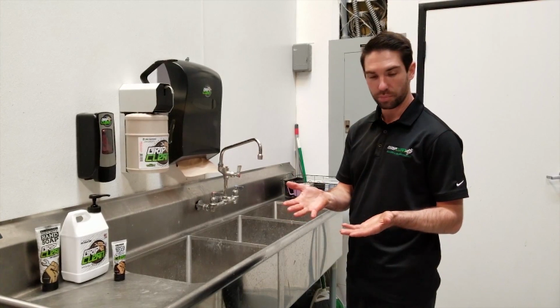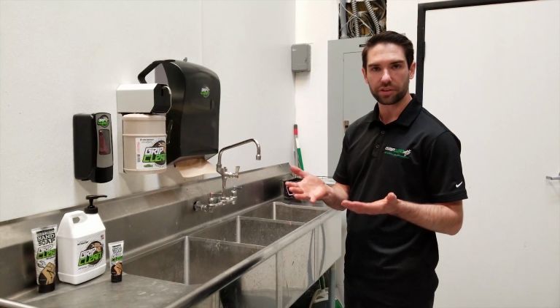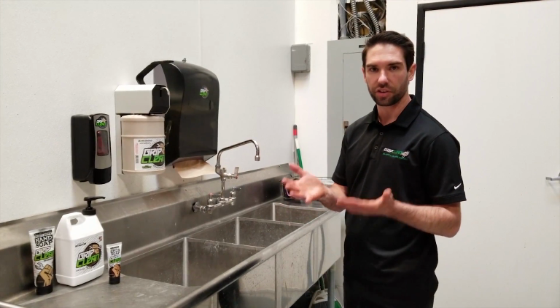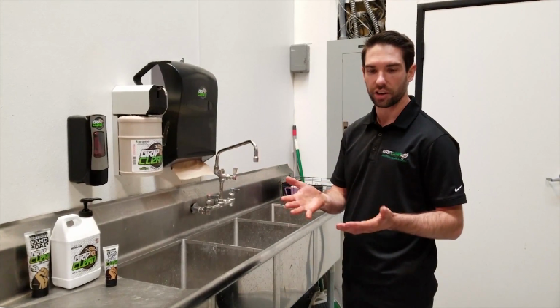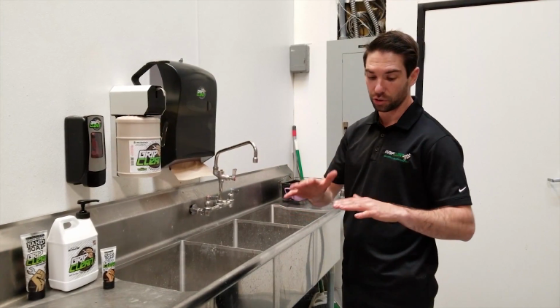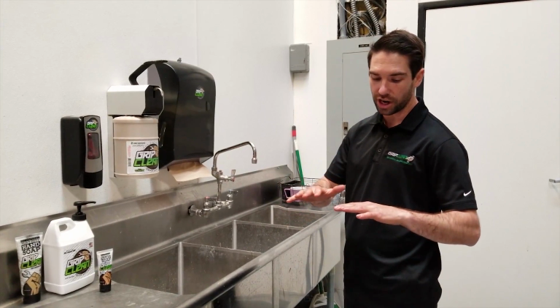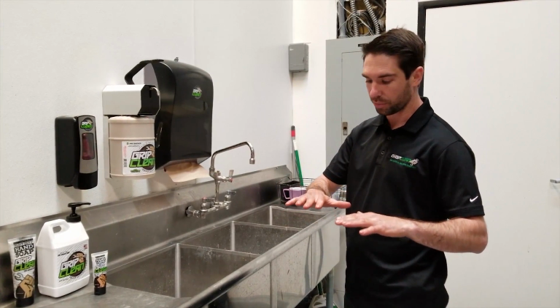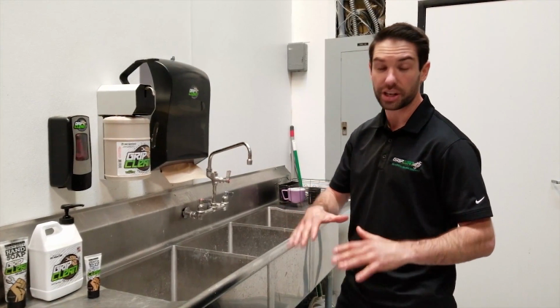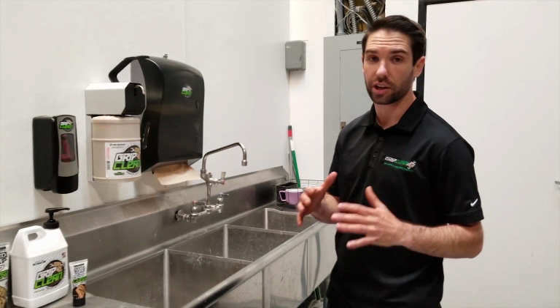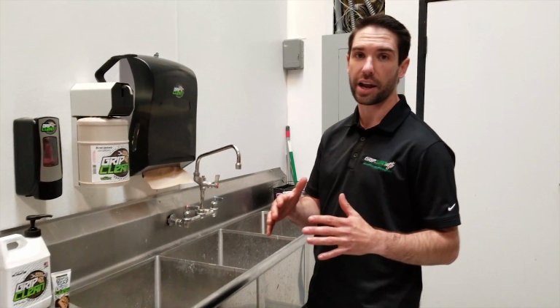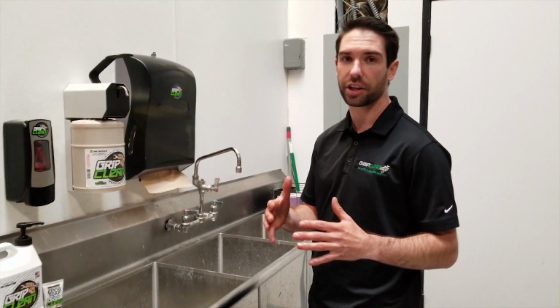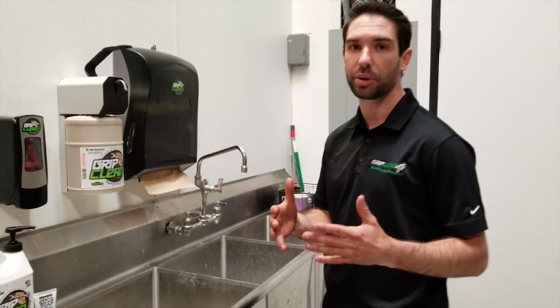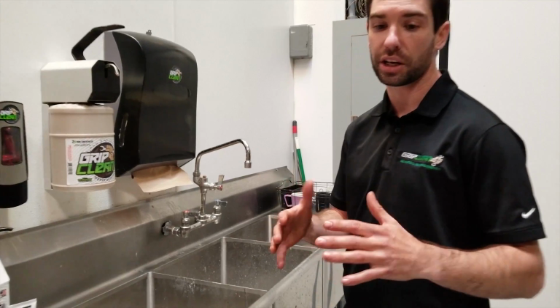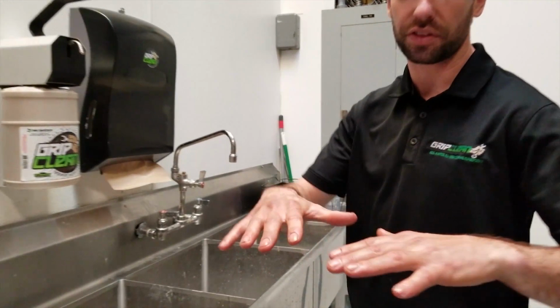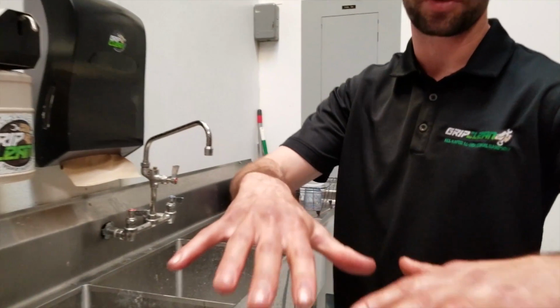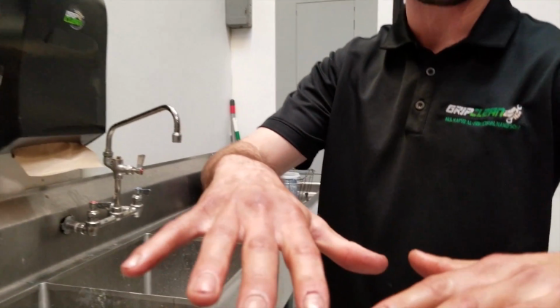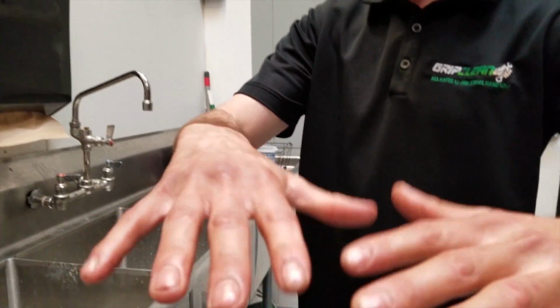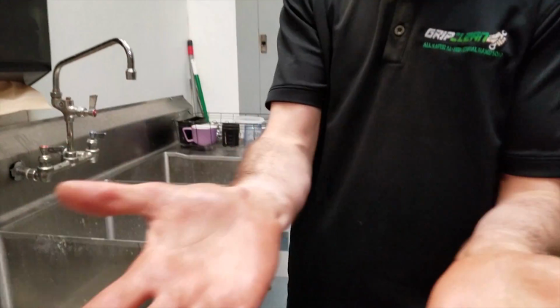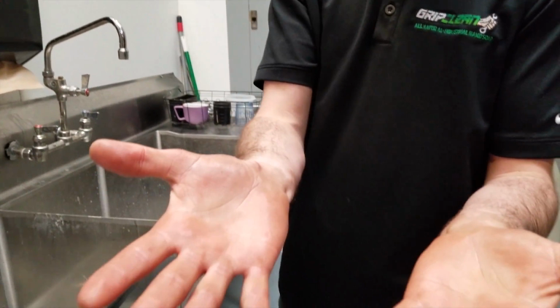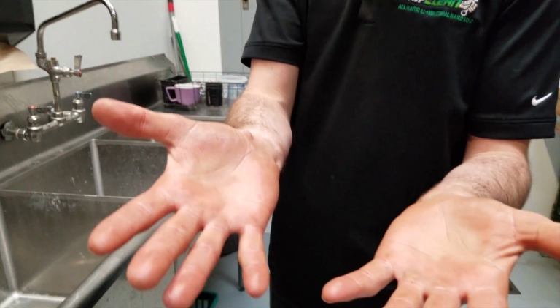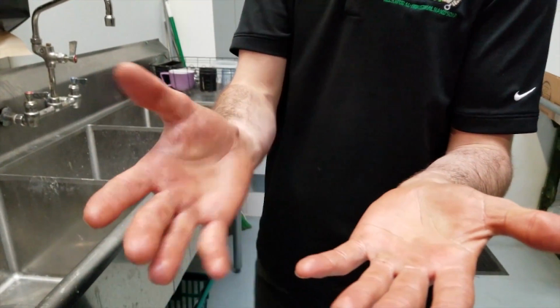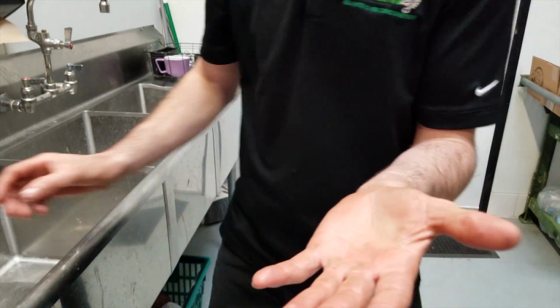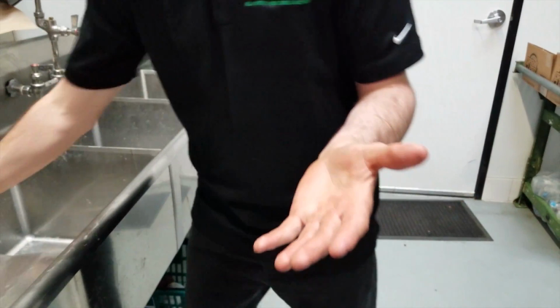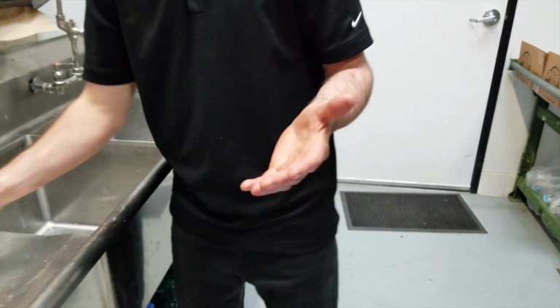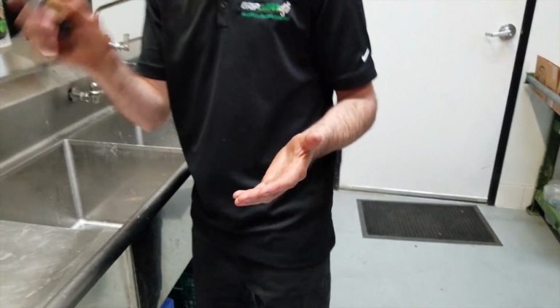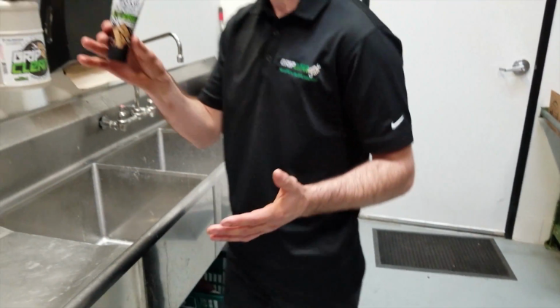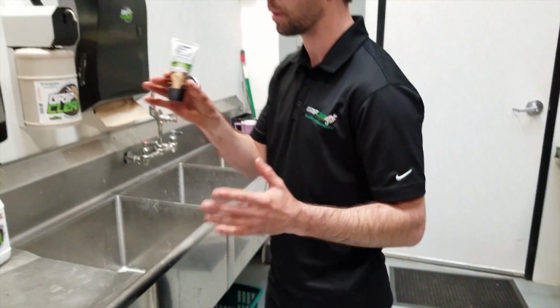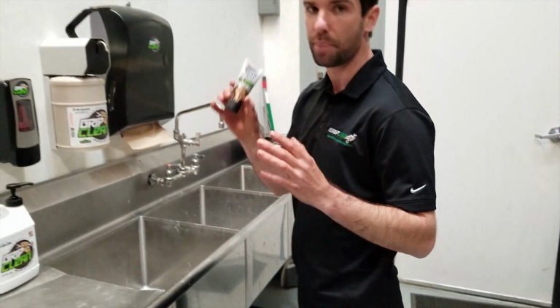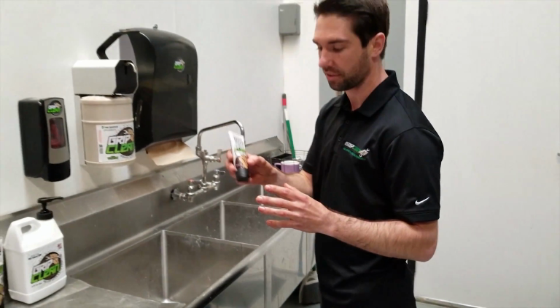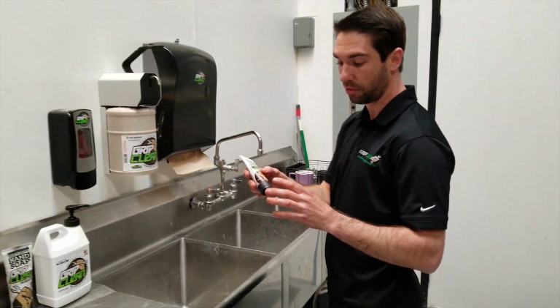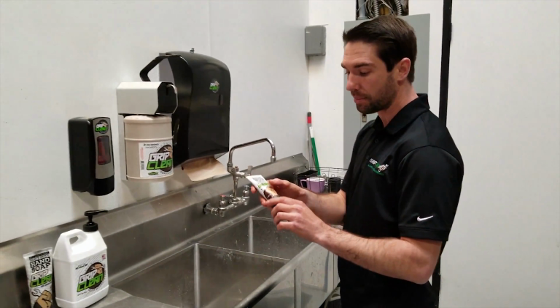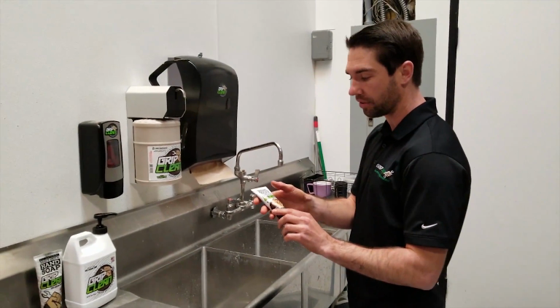So we made it to the sink. I told you guys we were going to need a killer hand cleaner in the beginning to get this stuff off of here. And thankfully, we got Grip Clean. Stuff is the best — I created it myself.